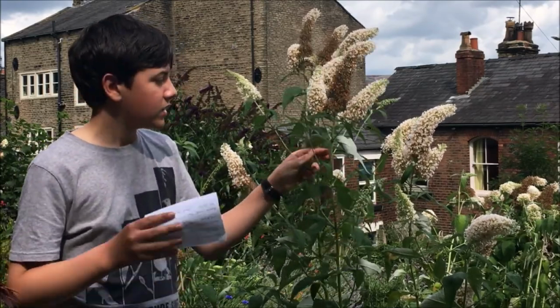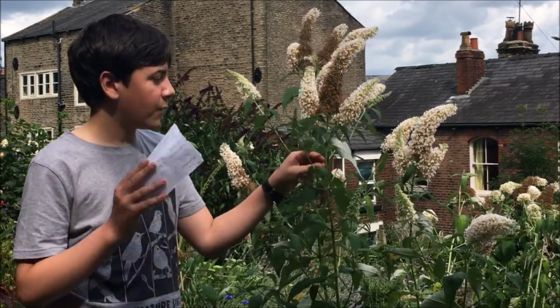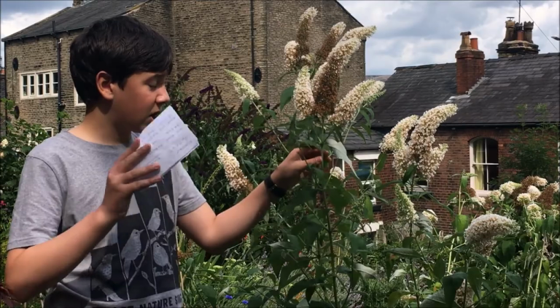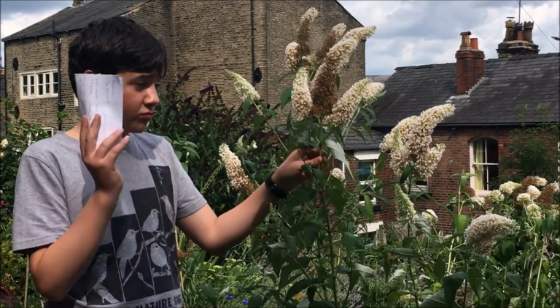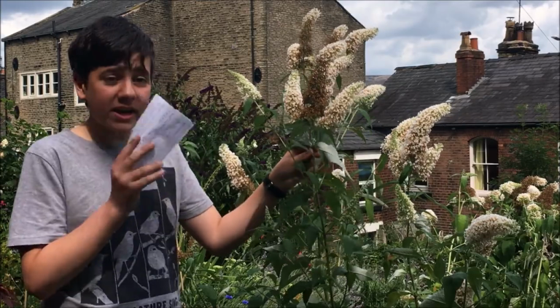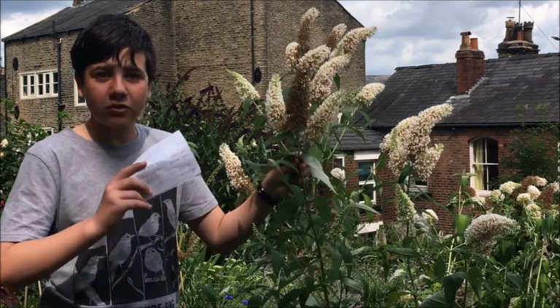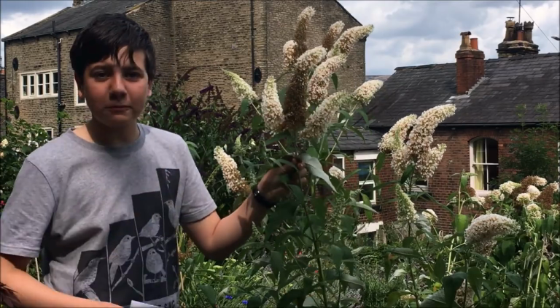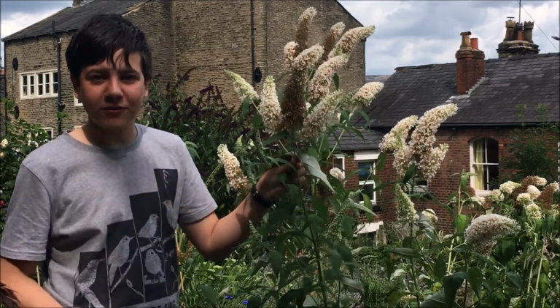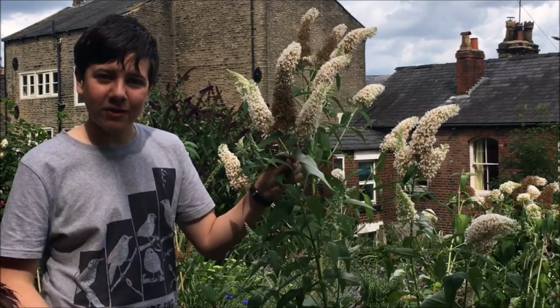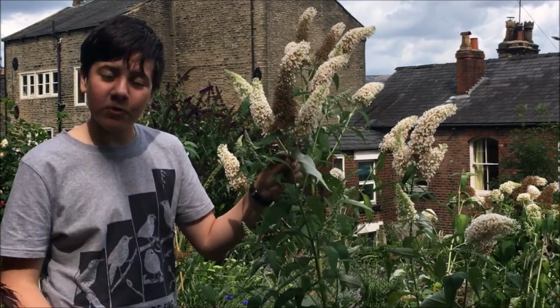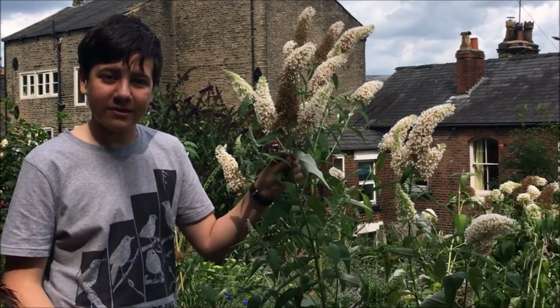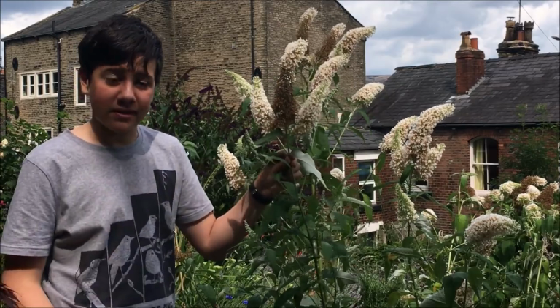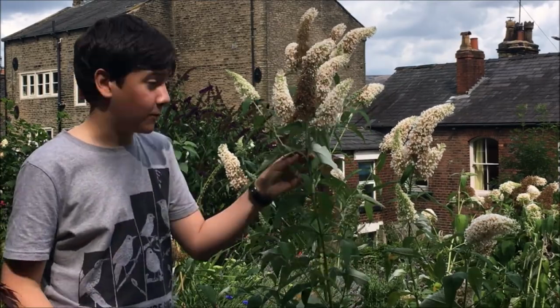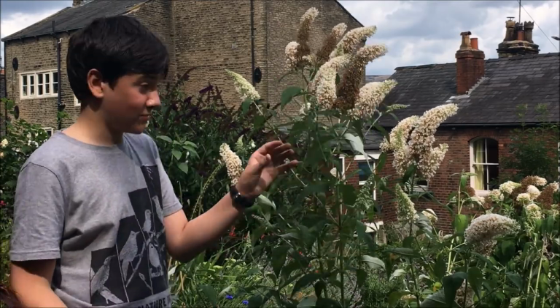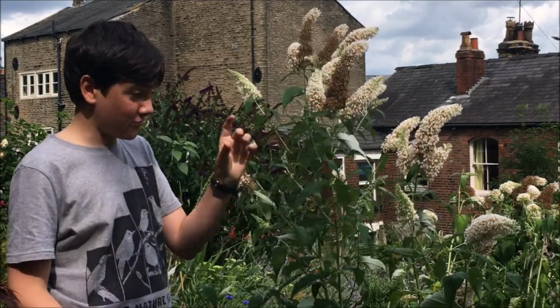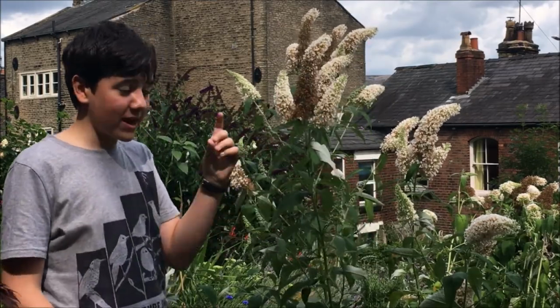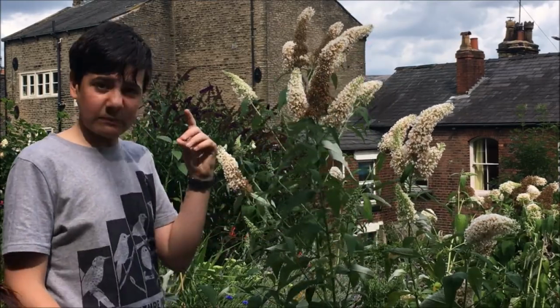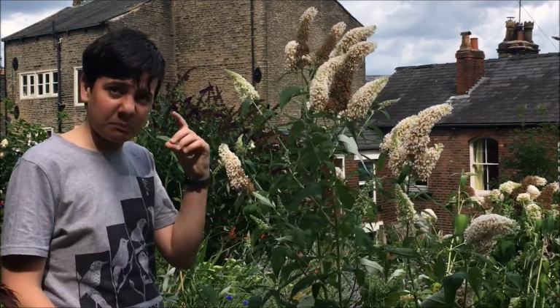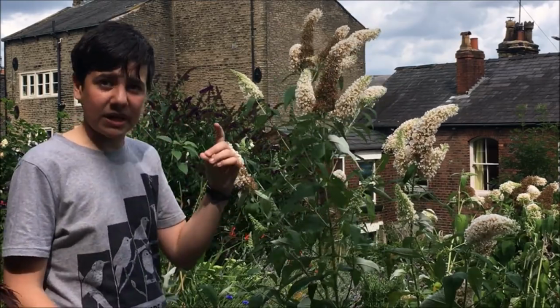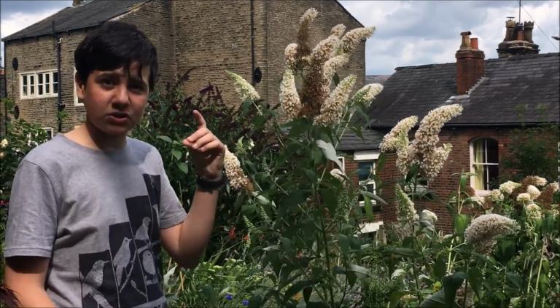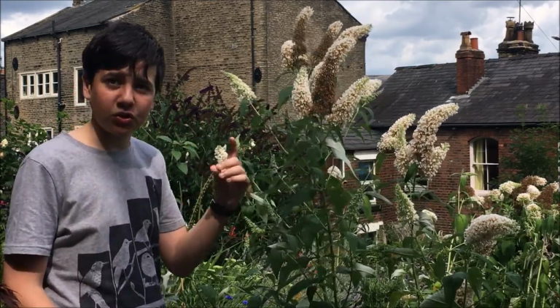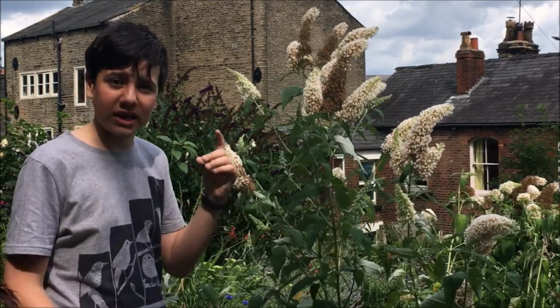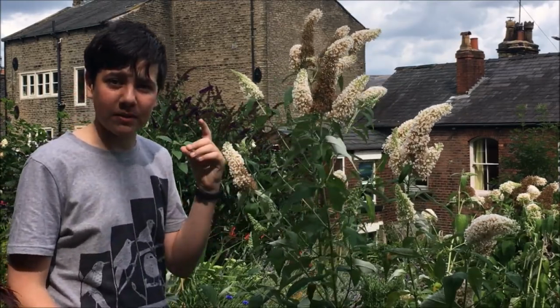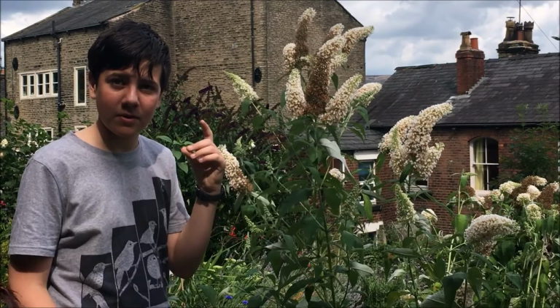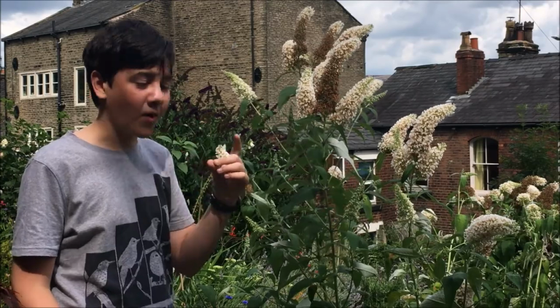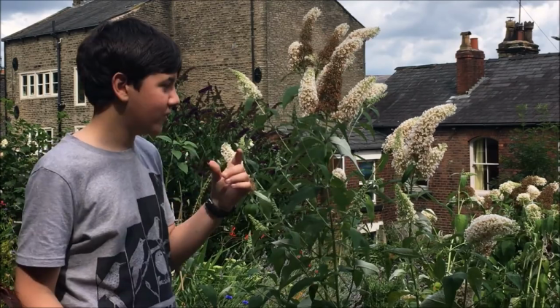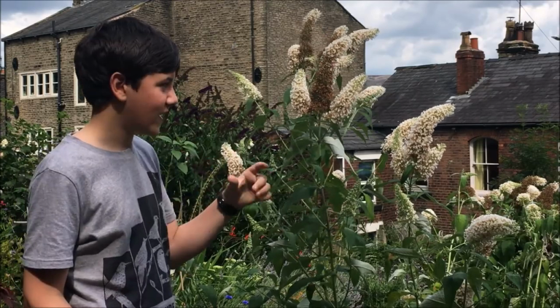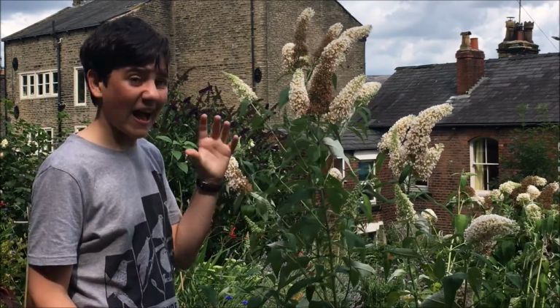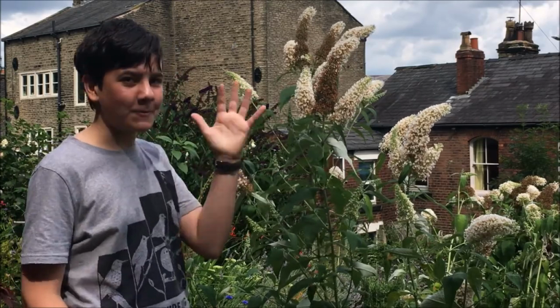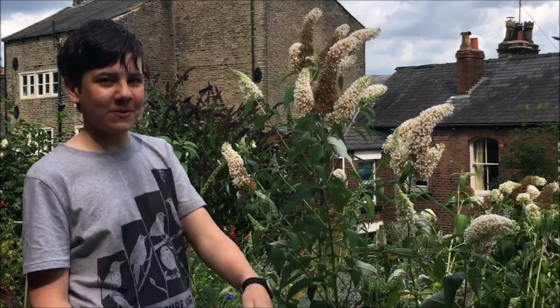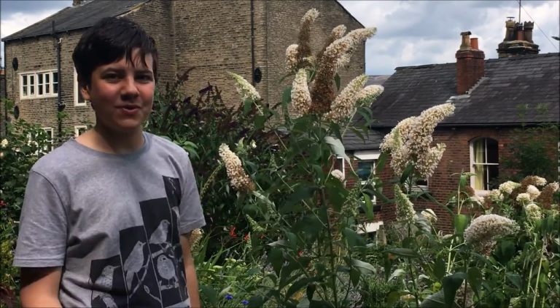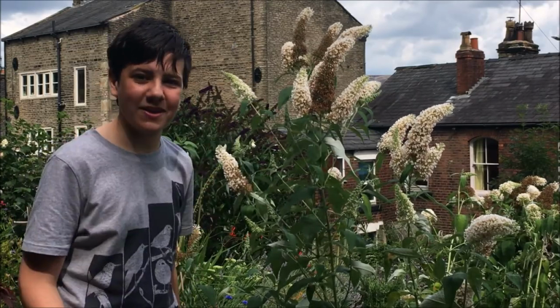We've got really good numbers of yellow underwings on here, which are really big, chunky moths — absolutely brilliant.